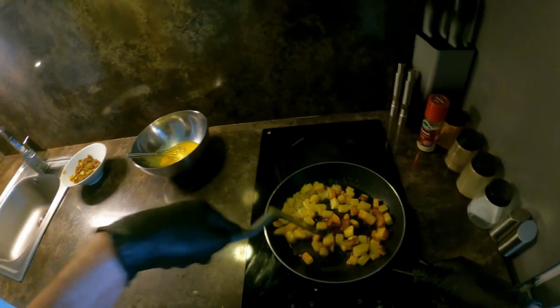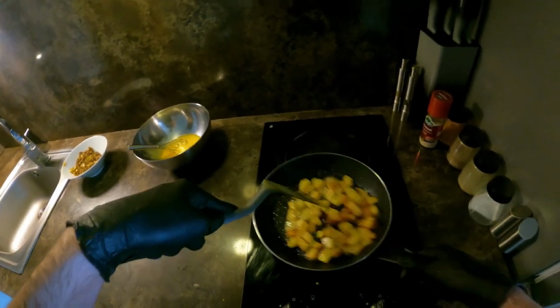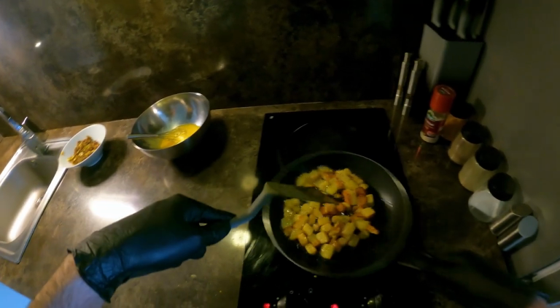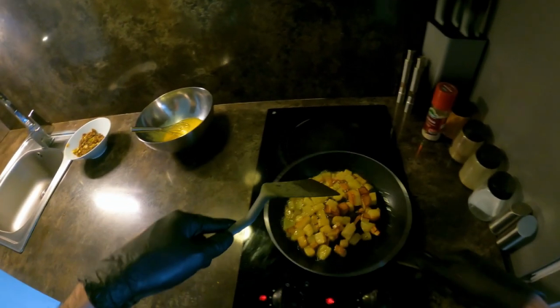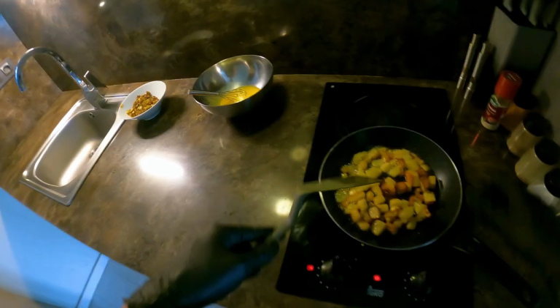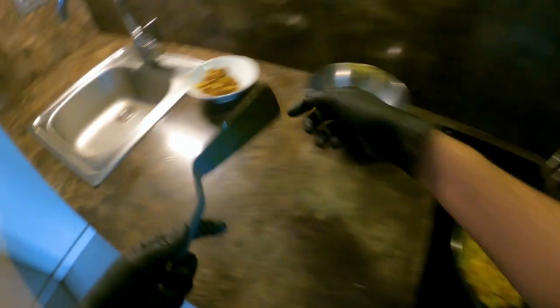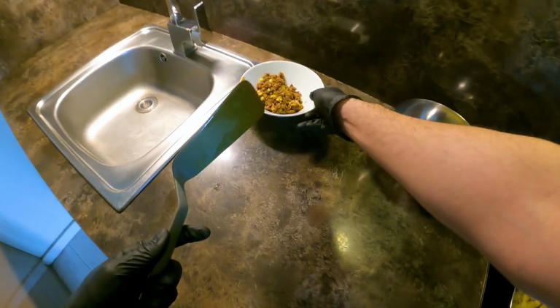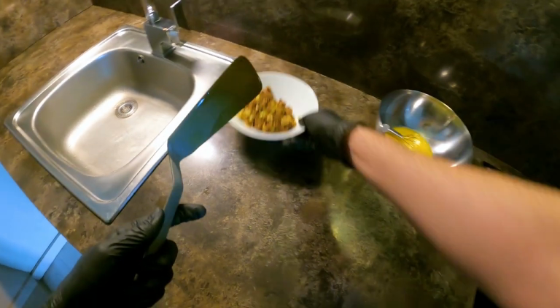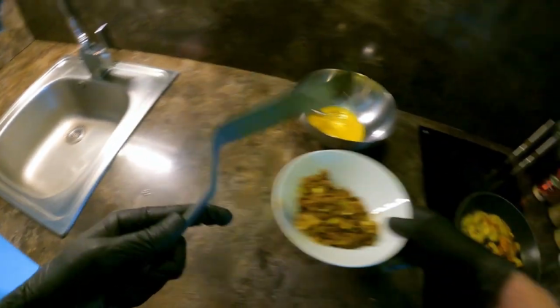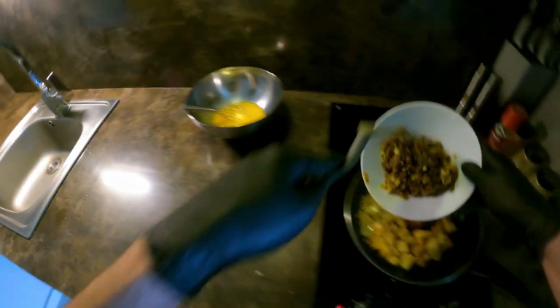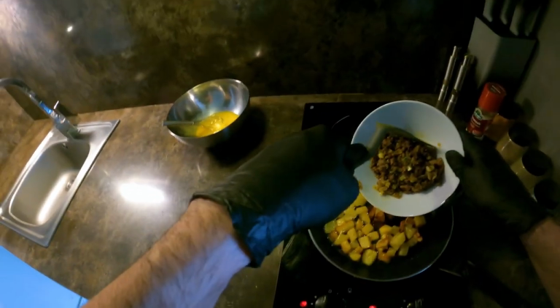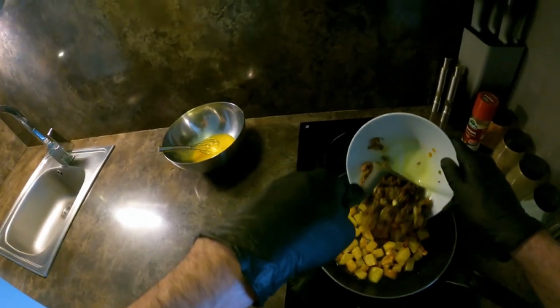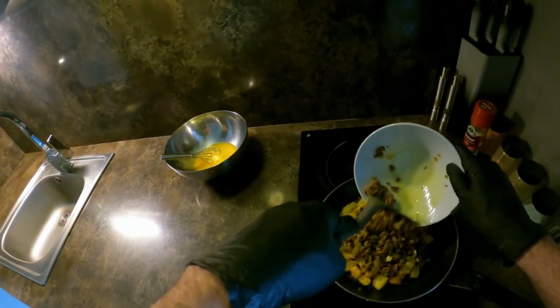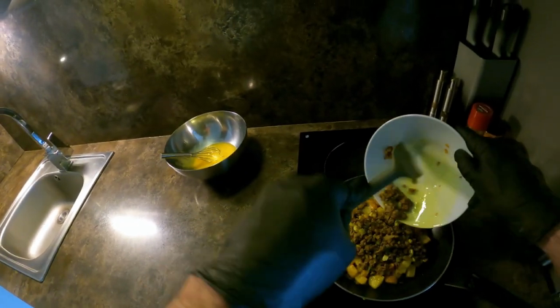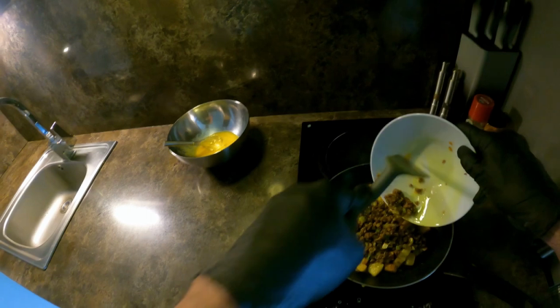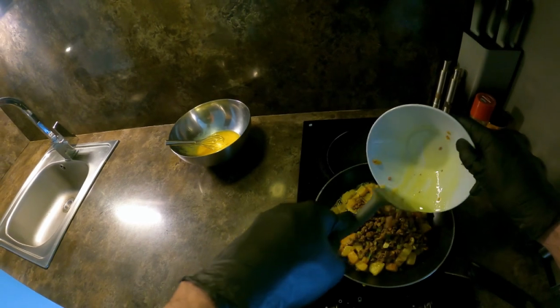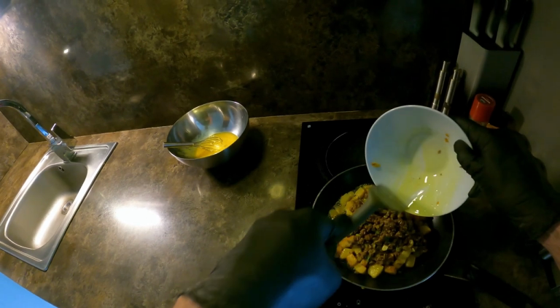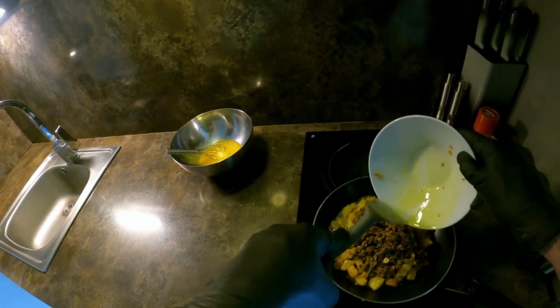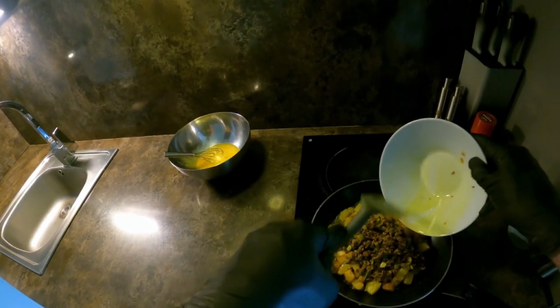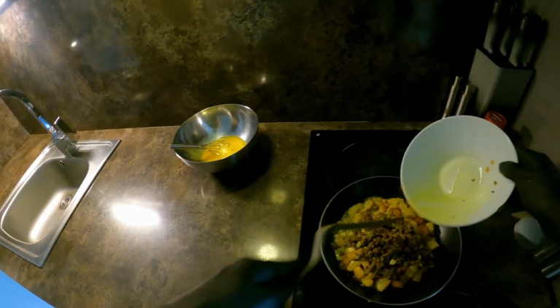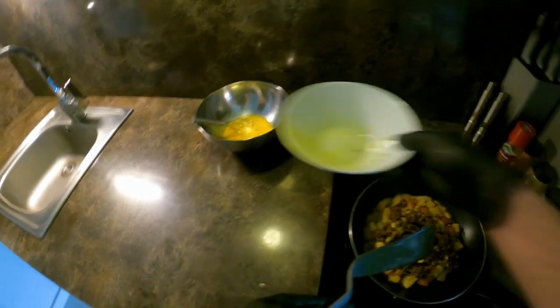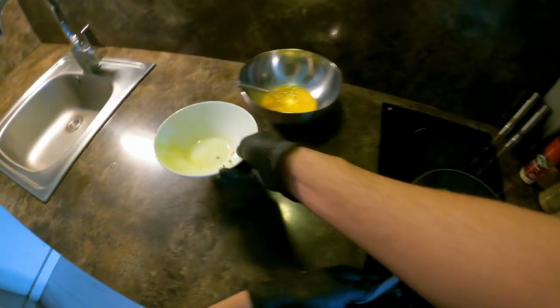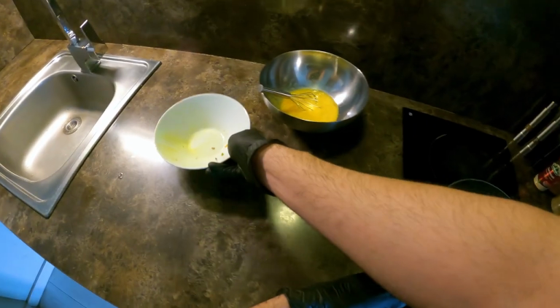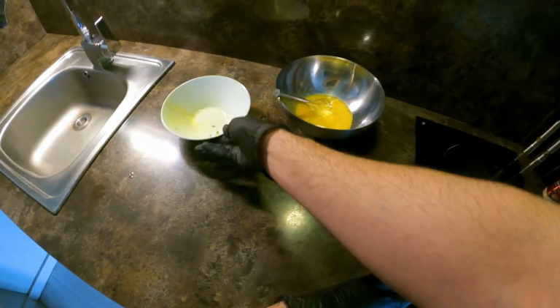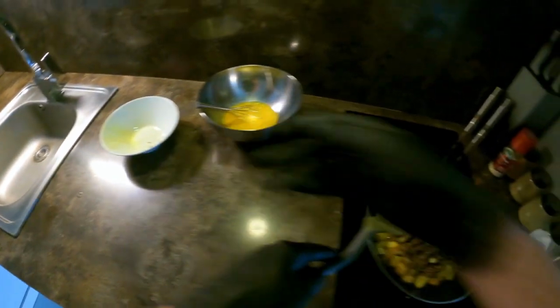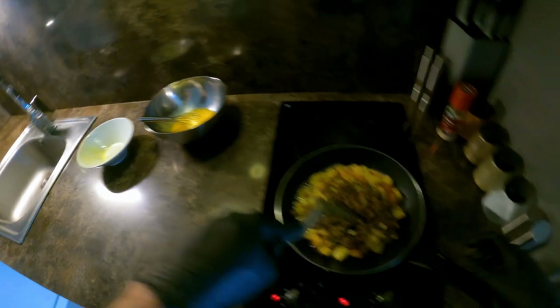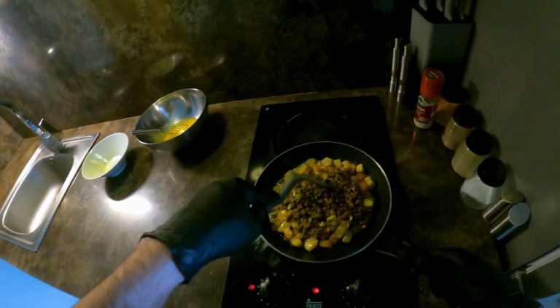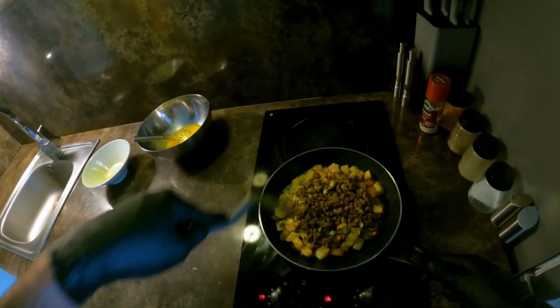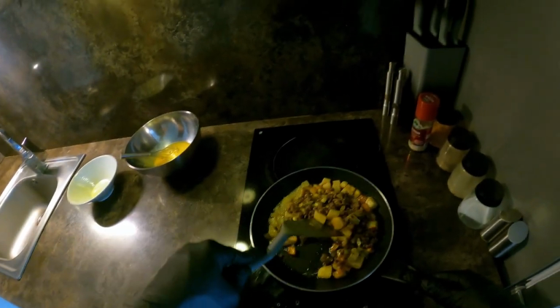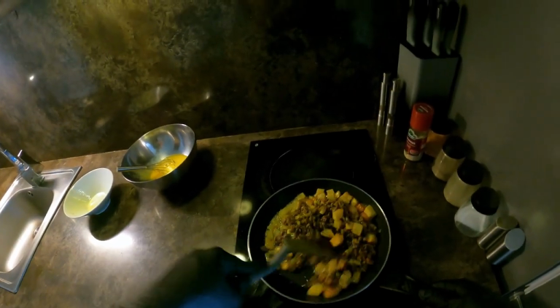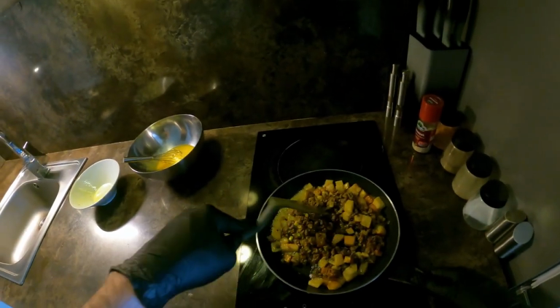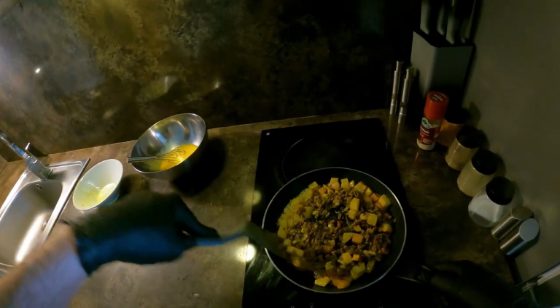It is very delicious. I have to do the blender. It's gonna be some sort of hot water. Let's get some hot water. When it comes to whatever is hot water, it does come out. Okay.